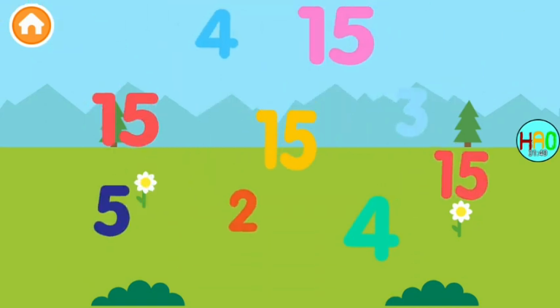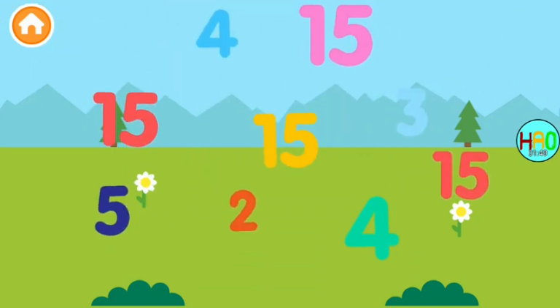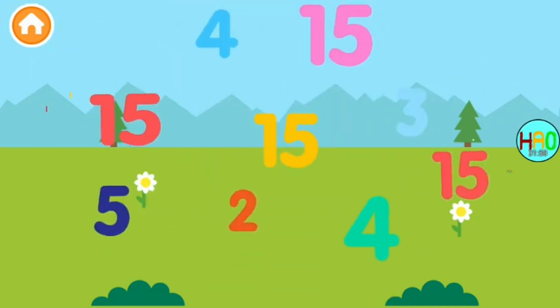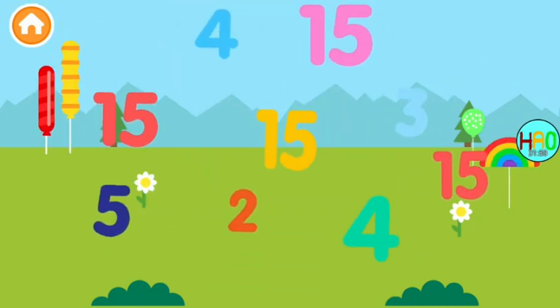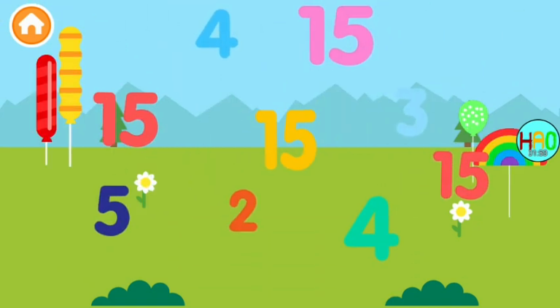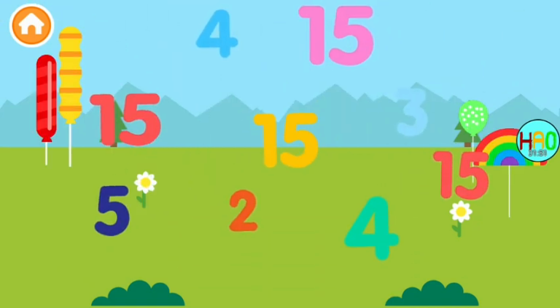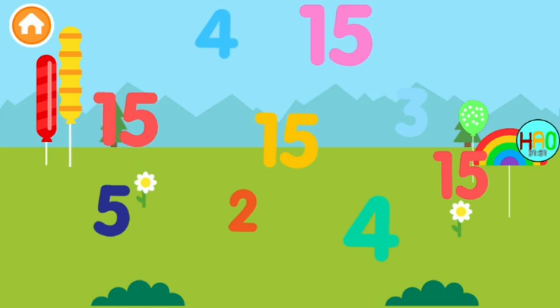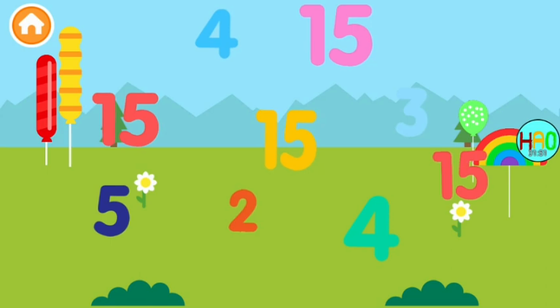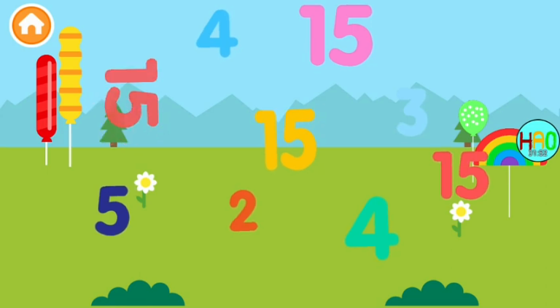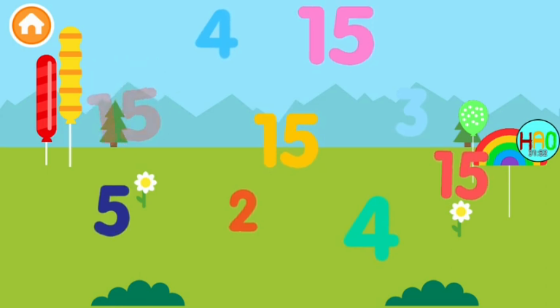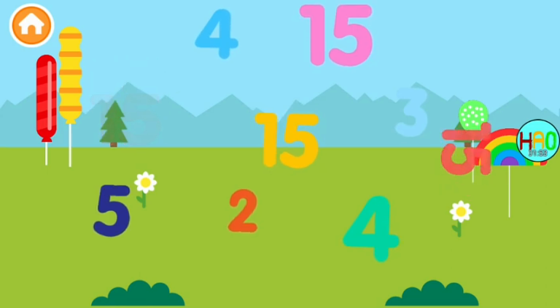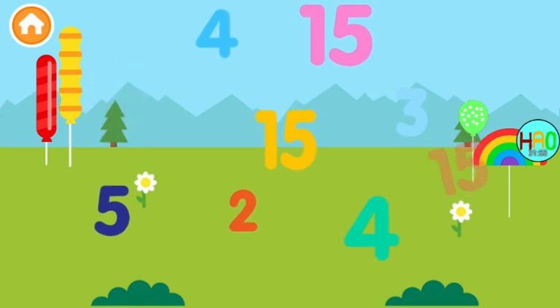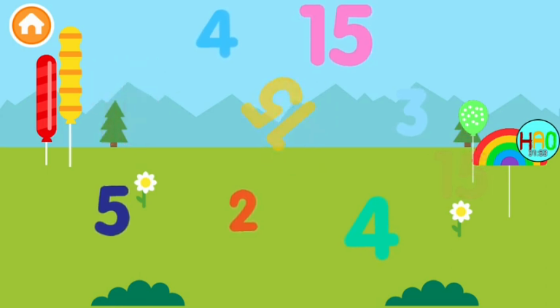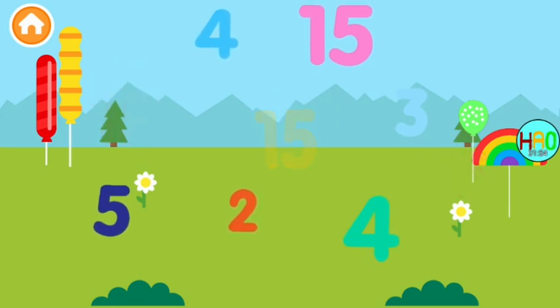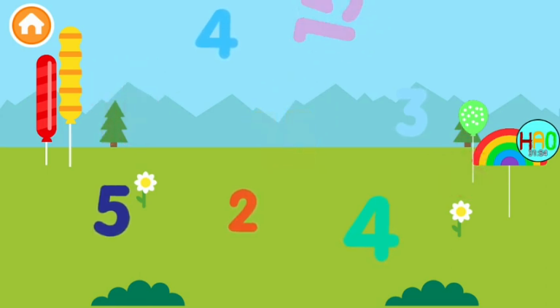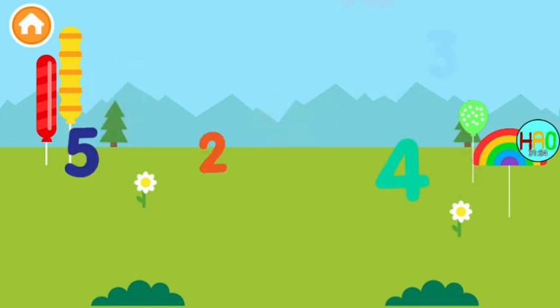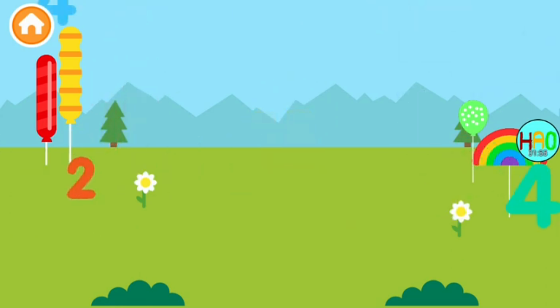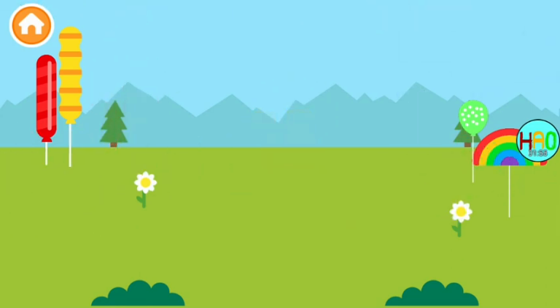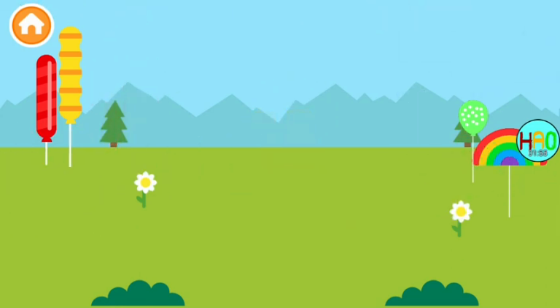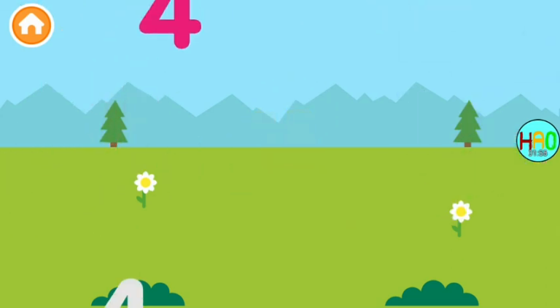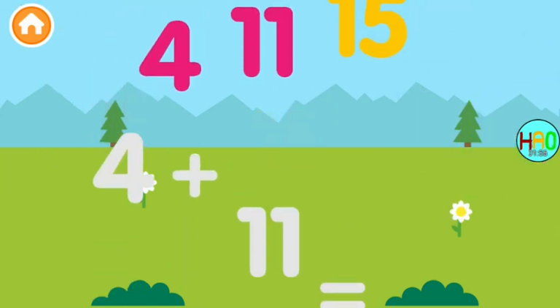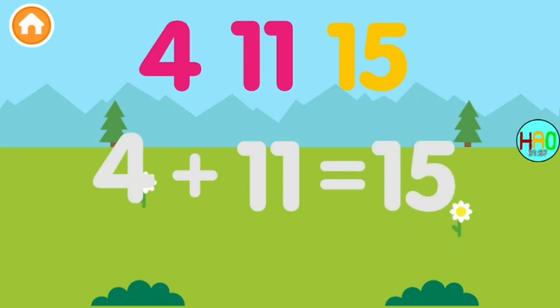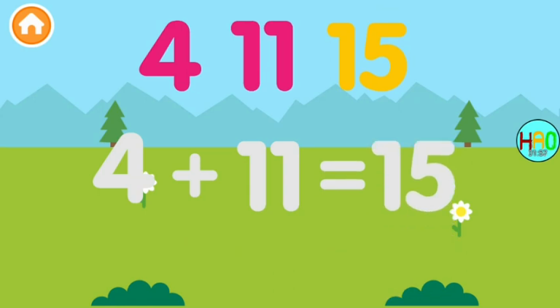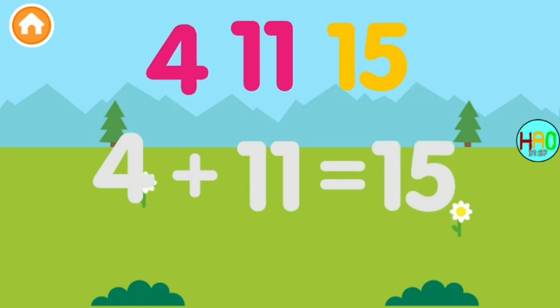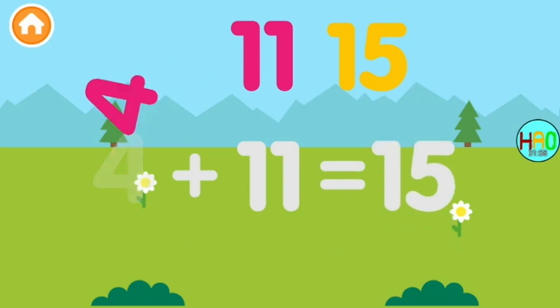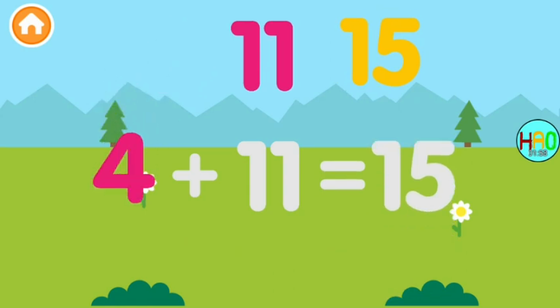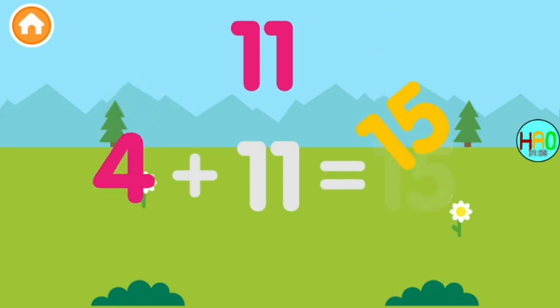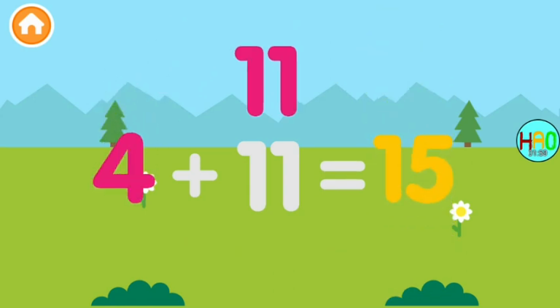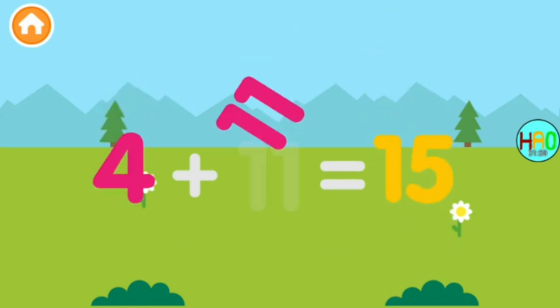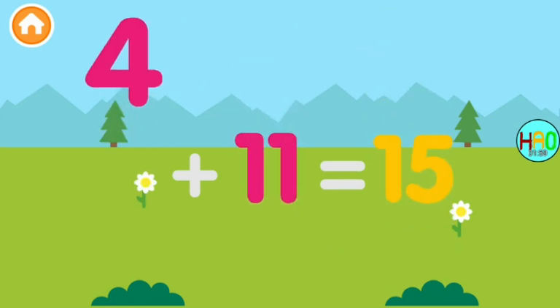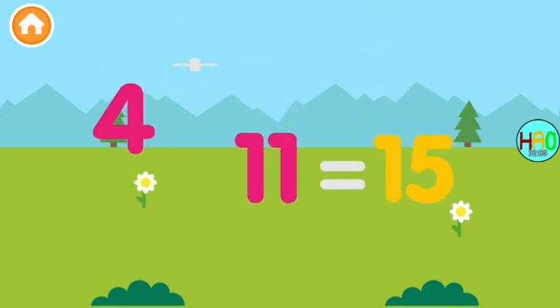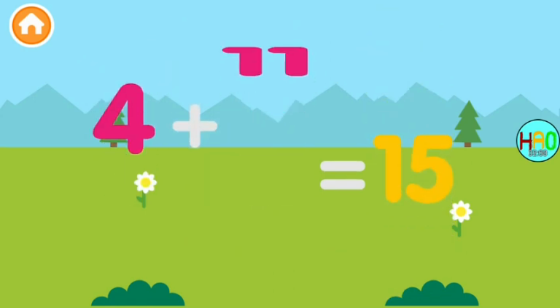Collect all the number fifteens! Fifteen, fifteen, fifteen — we're done! Fifteen, fifteen!